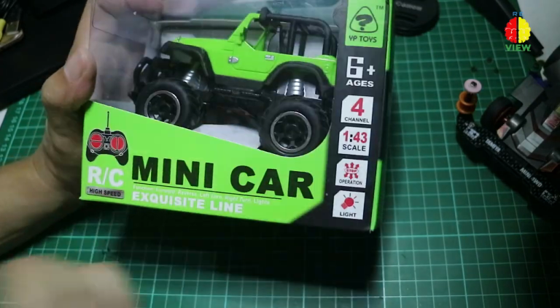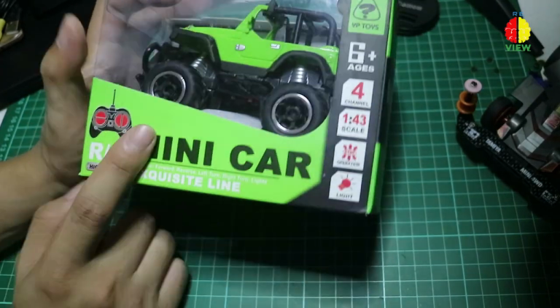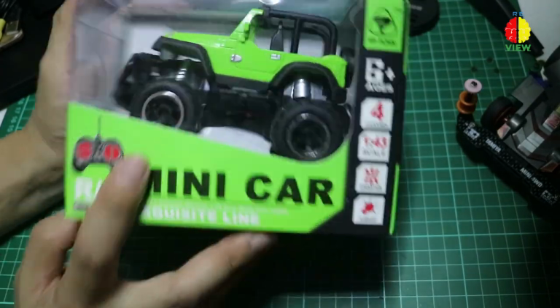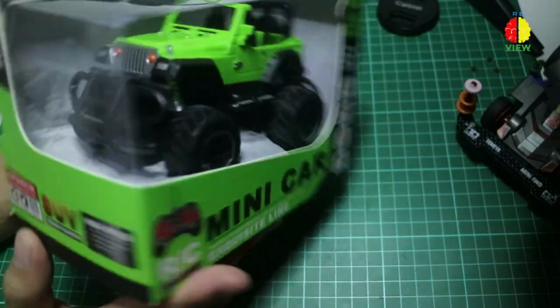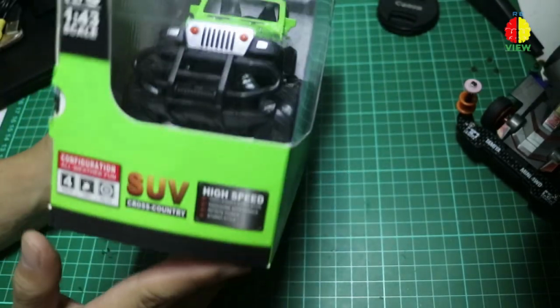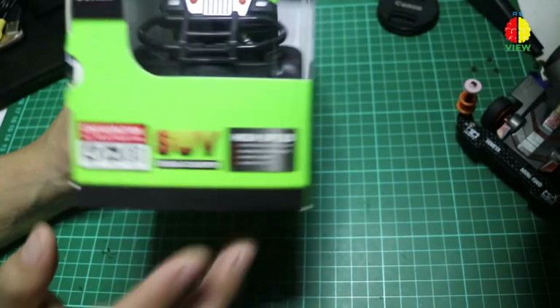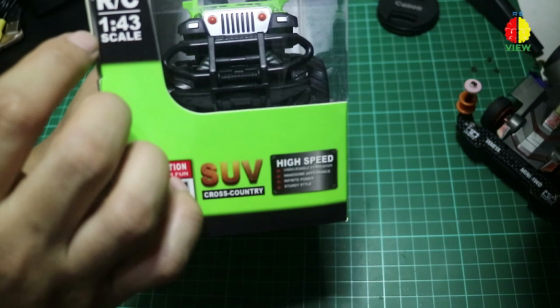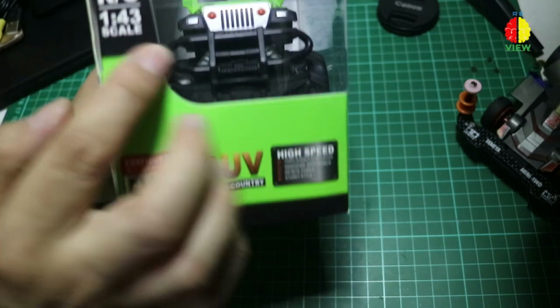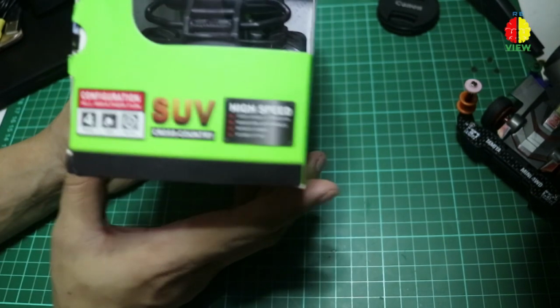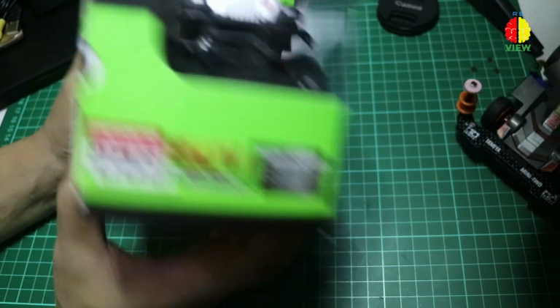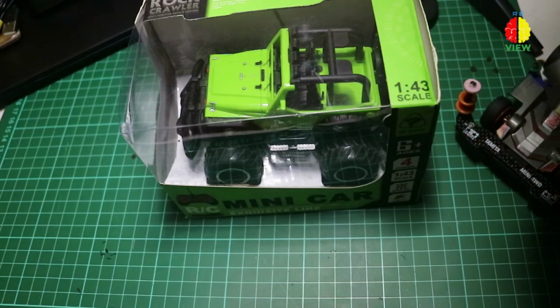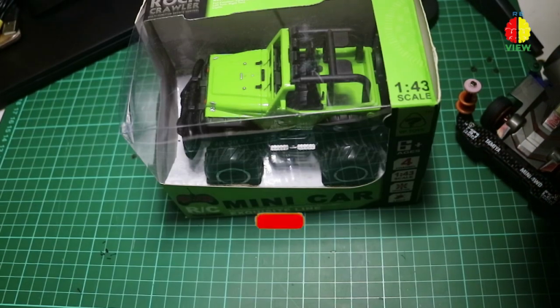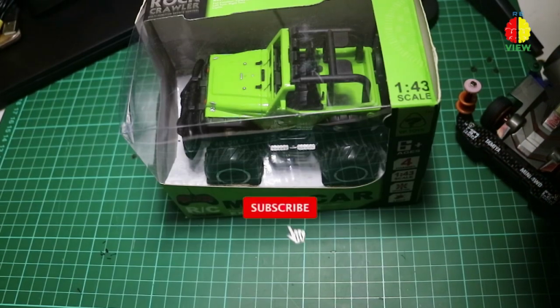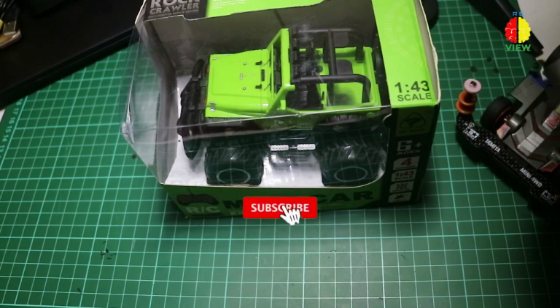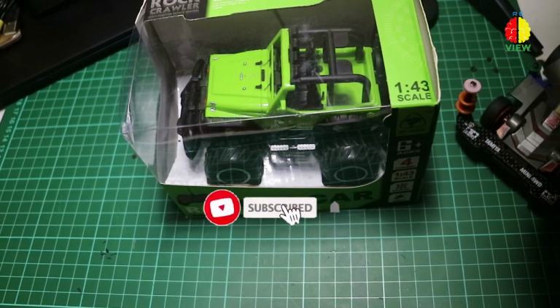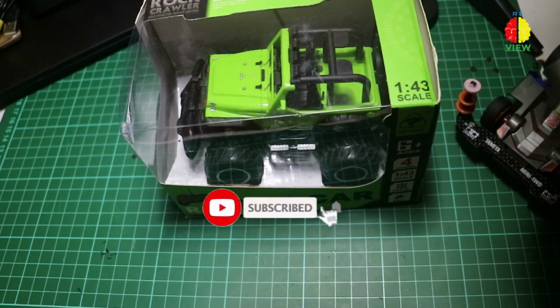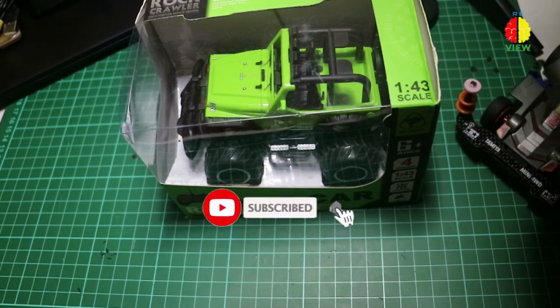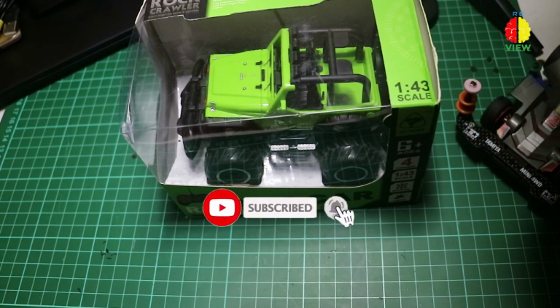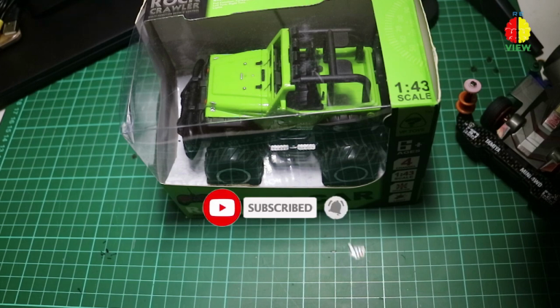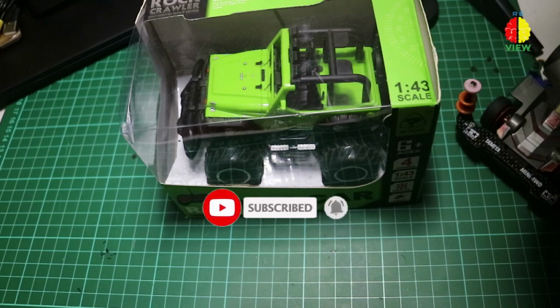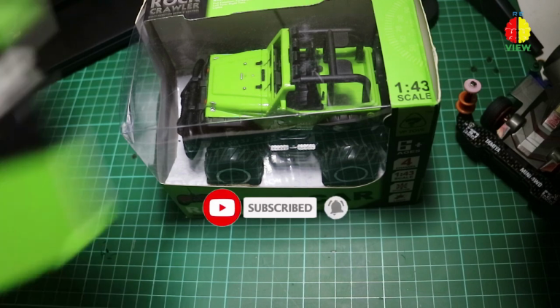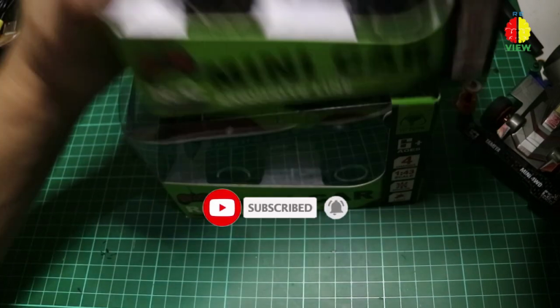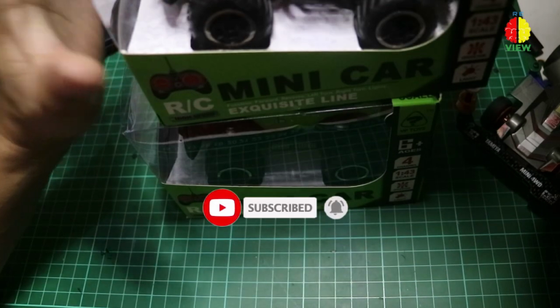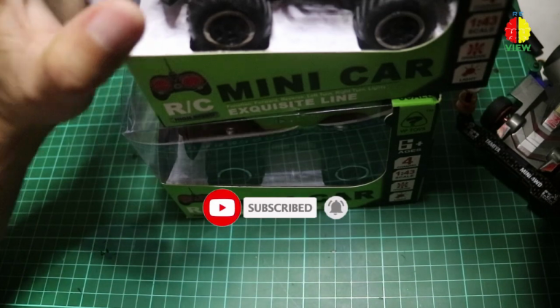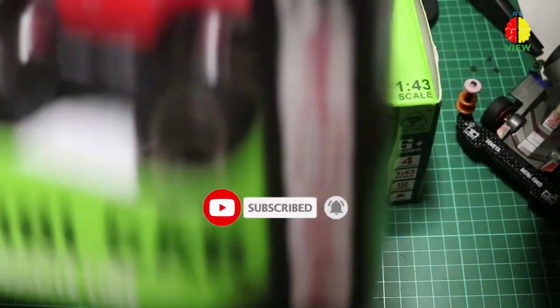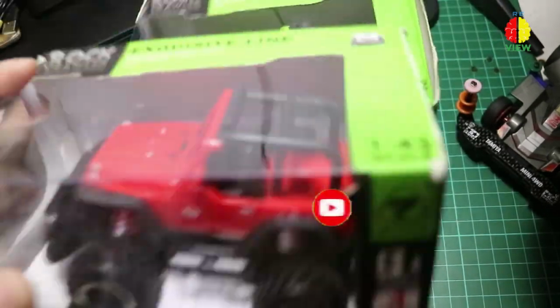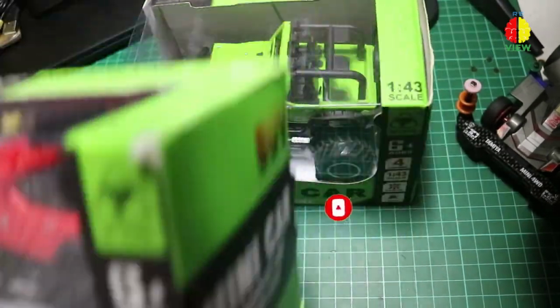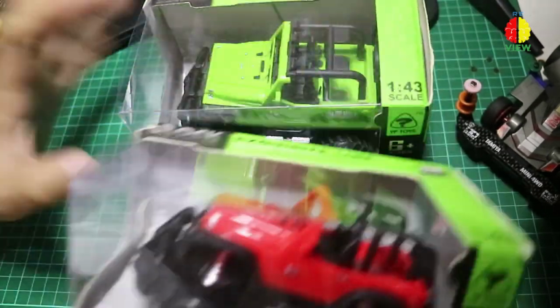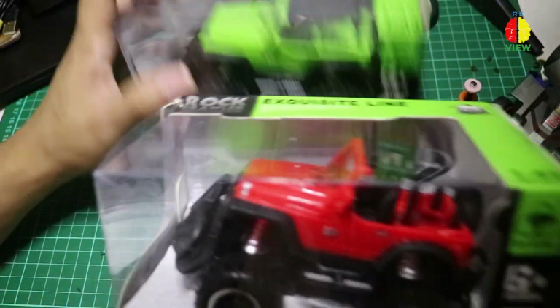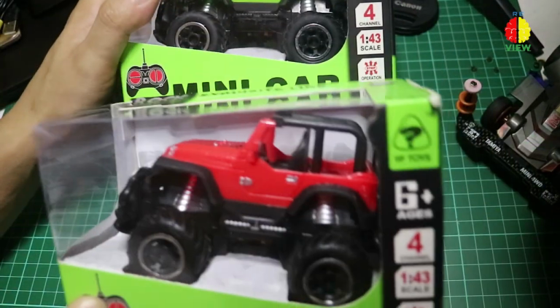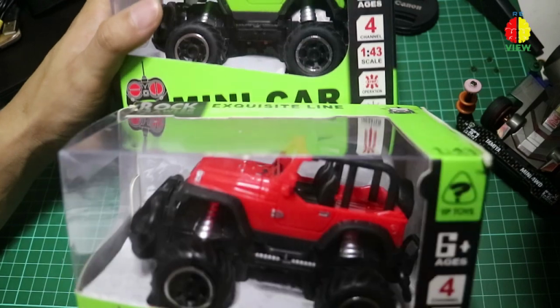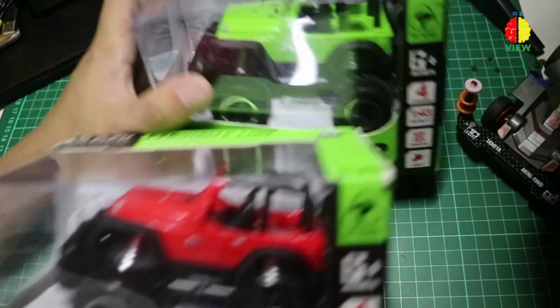Balik lagi ke RC miniscale 1:43 ini. Jadi dia ada warna yang banyak banget. Gue kebetulan beli ada dua: ada yang warna merah dan ada yang warna hijau guys.